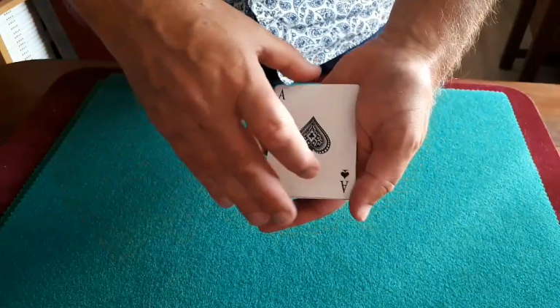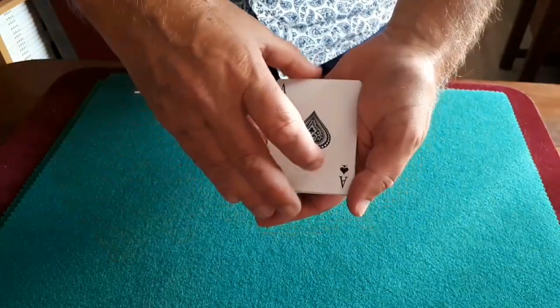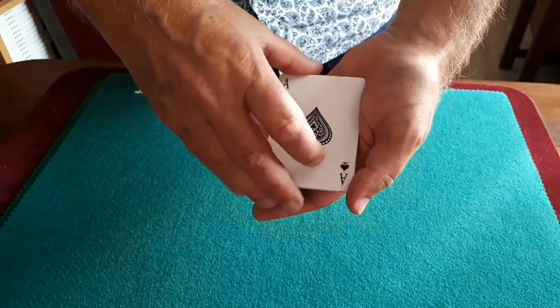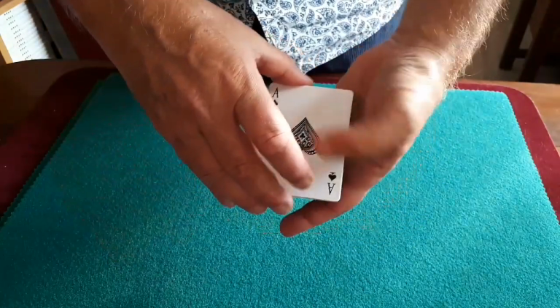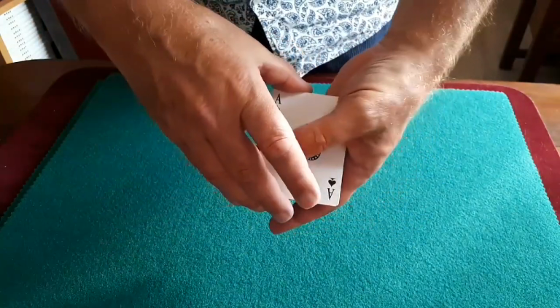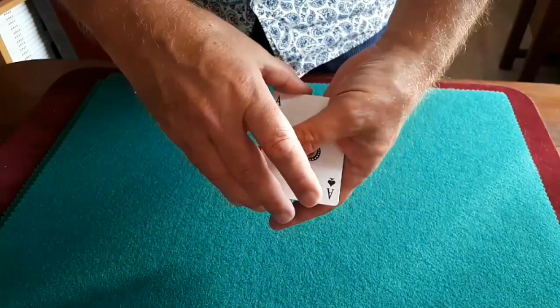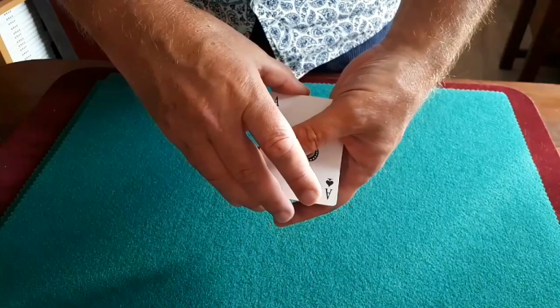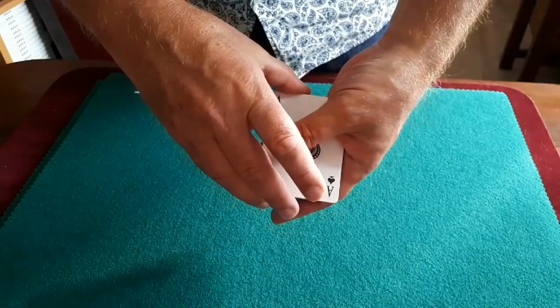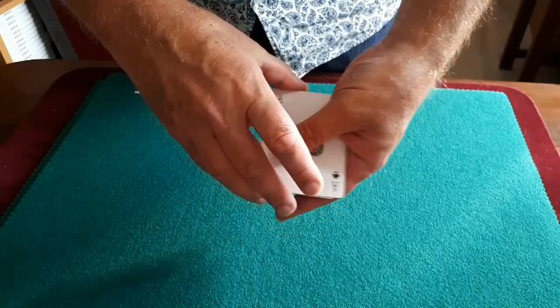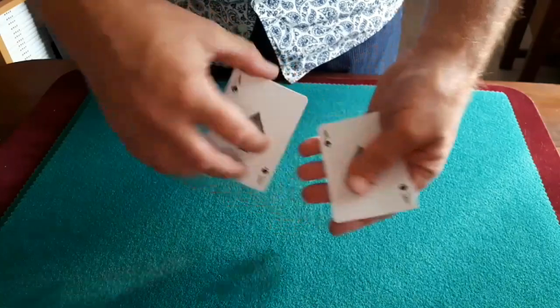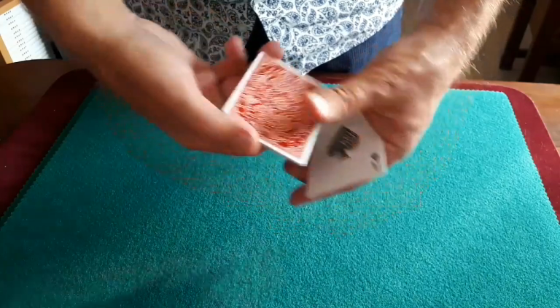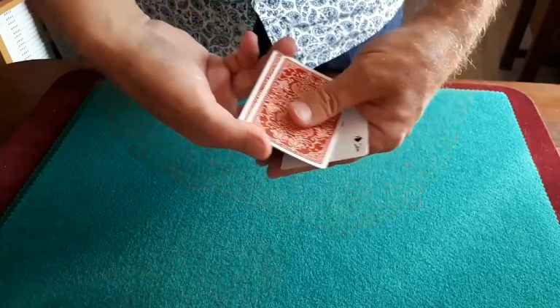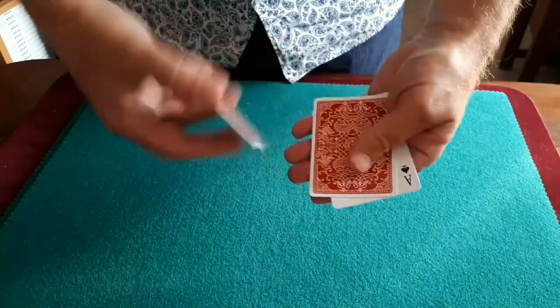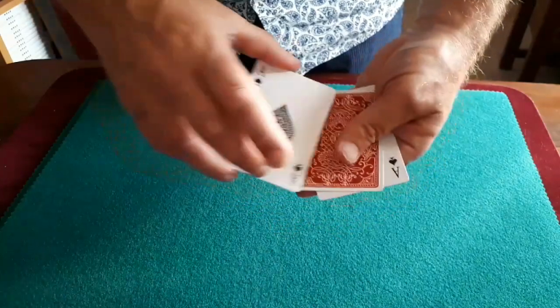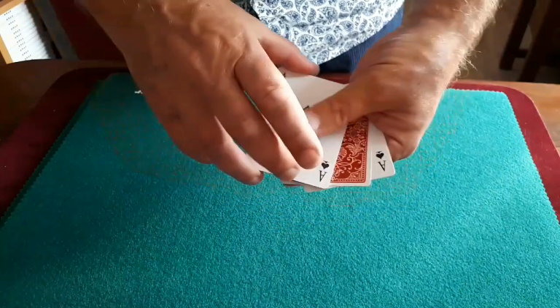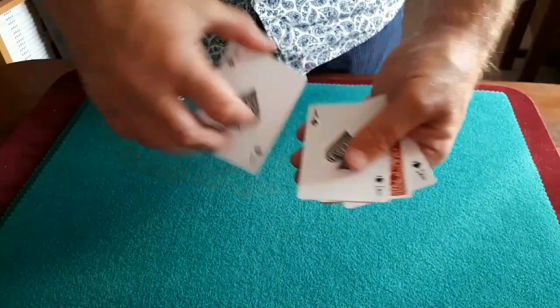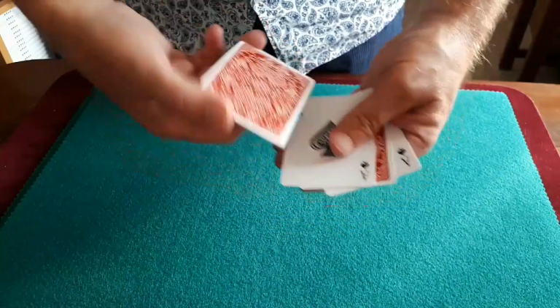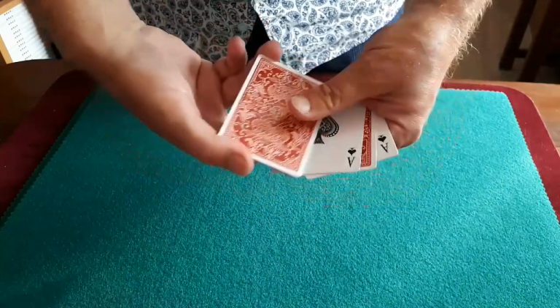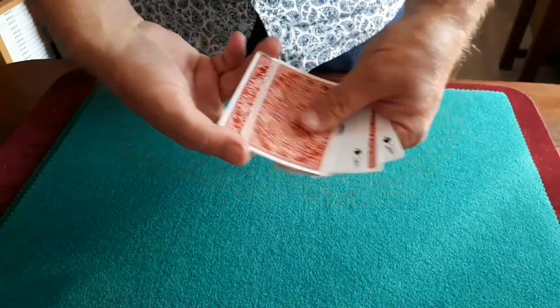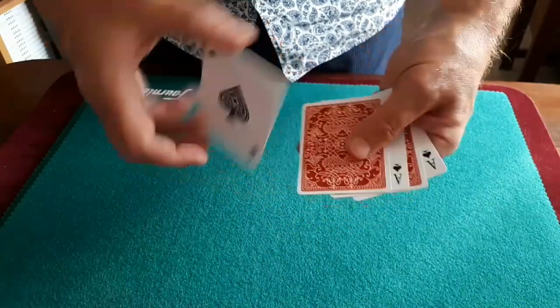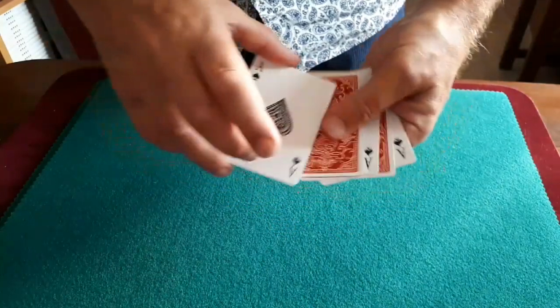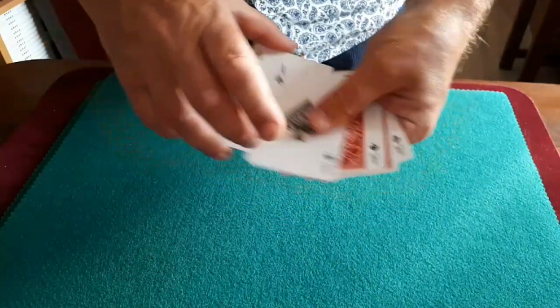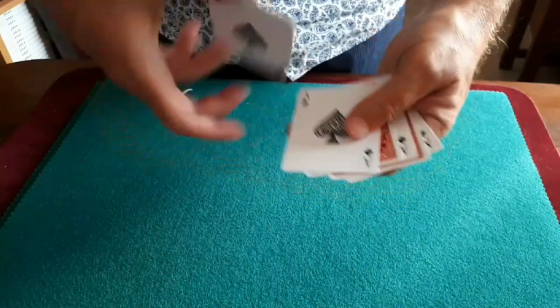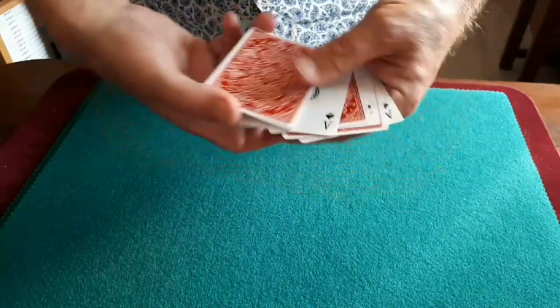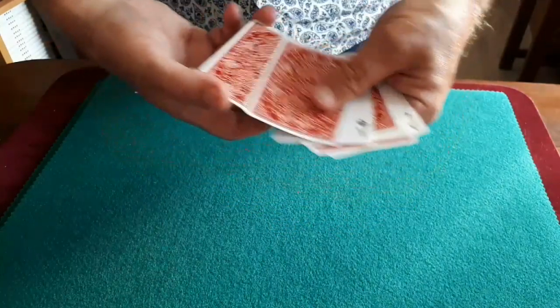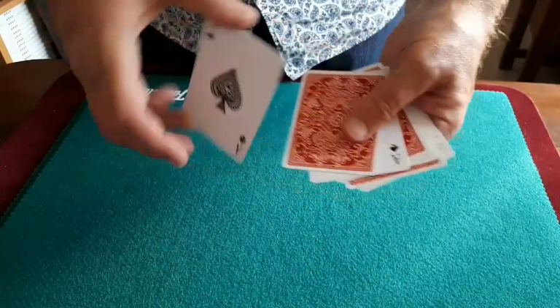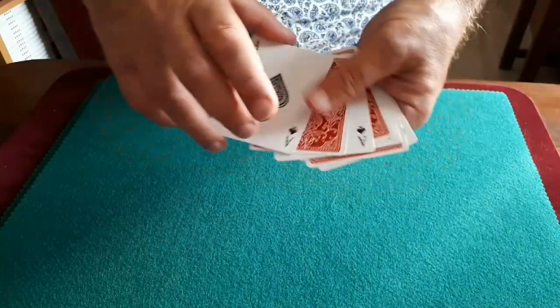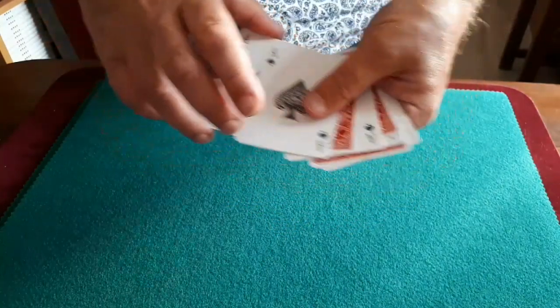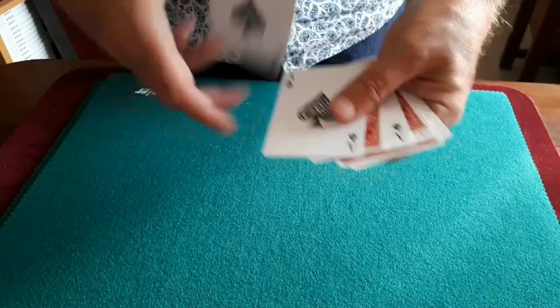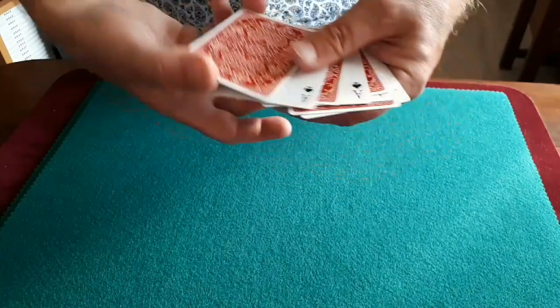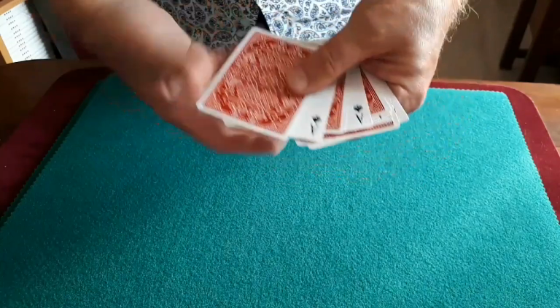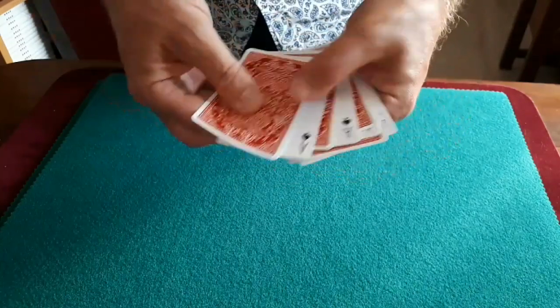Now, I'm going to mix these face up and face down. So there we have: face up, face down, face up, face down, face up, face down, face up, and face down.